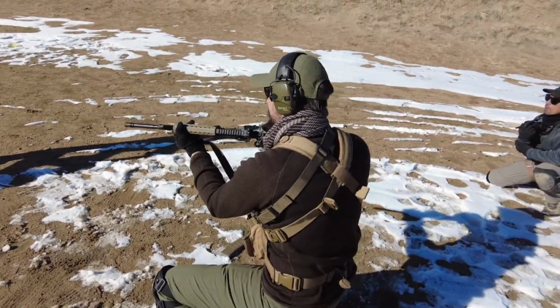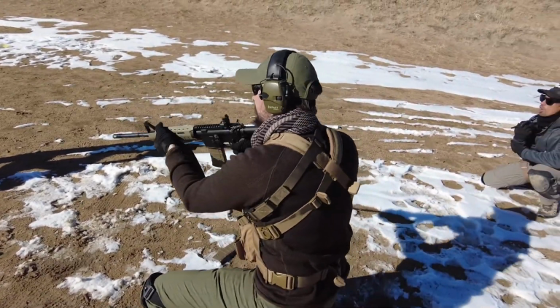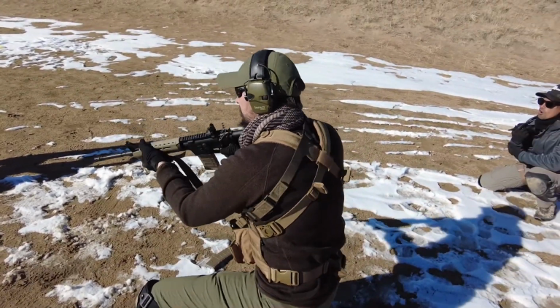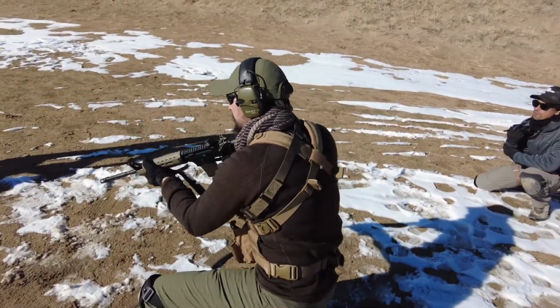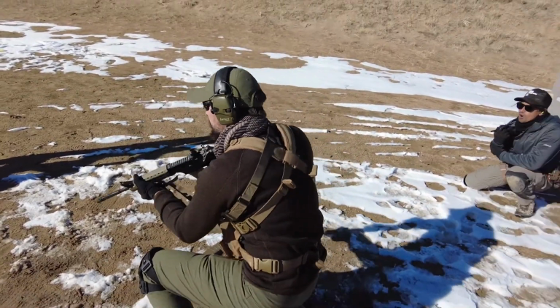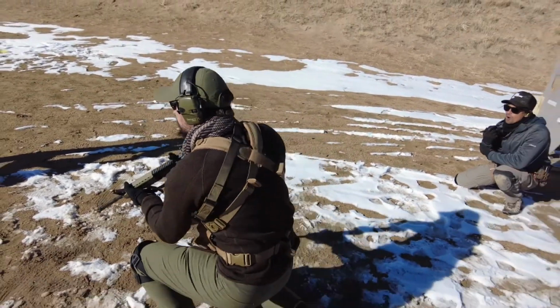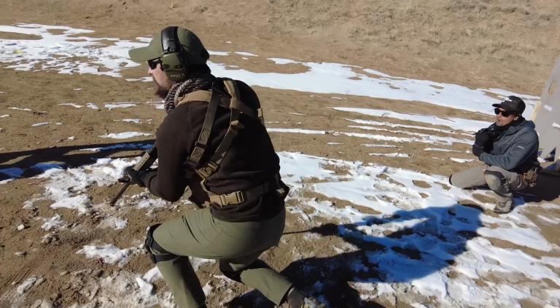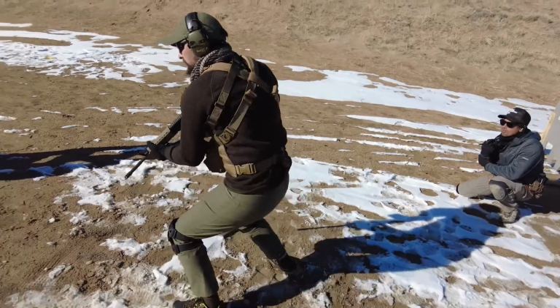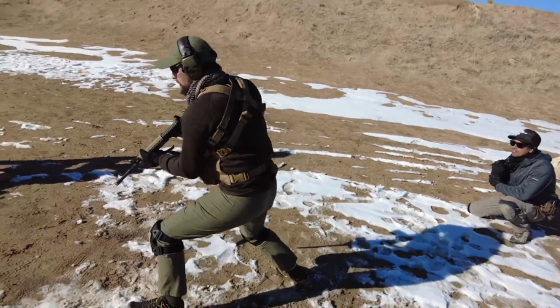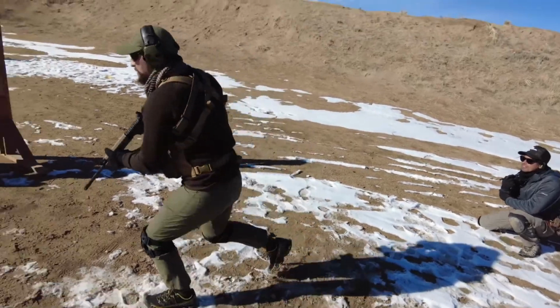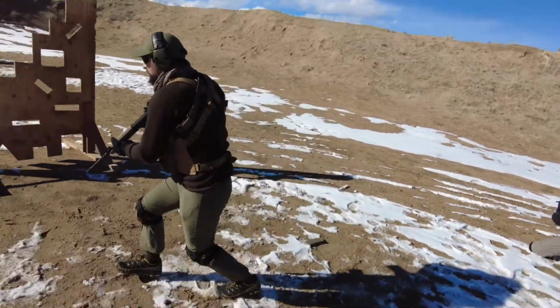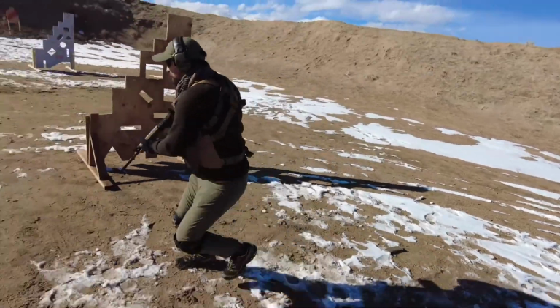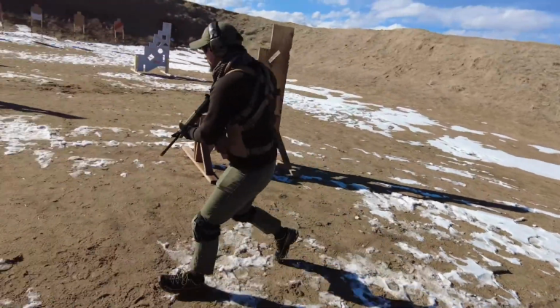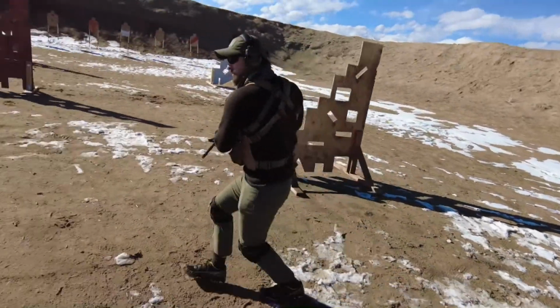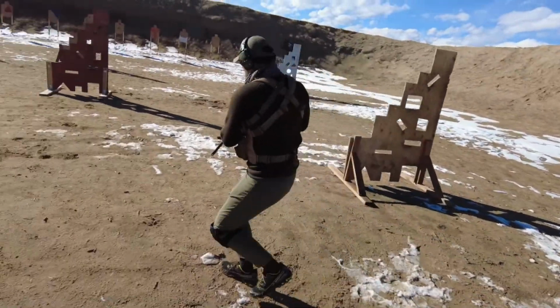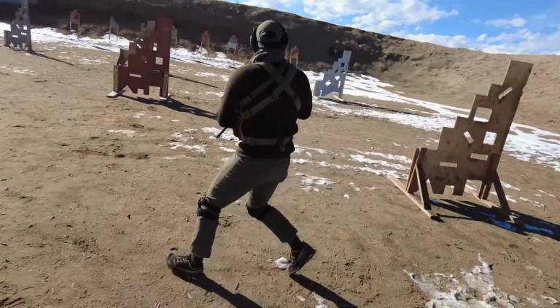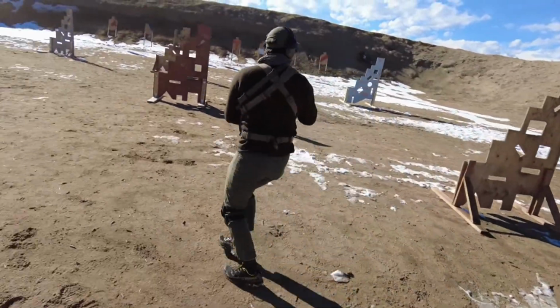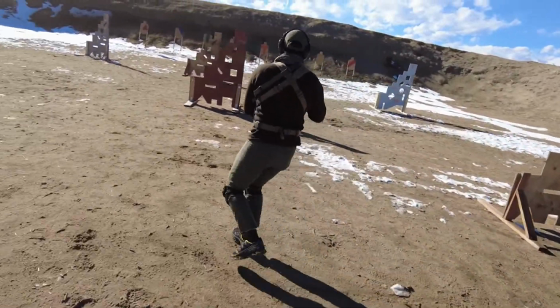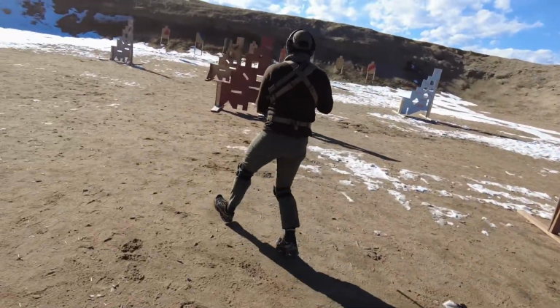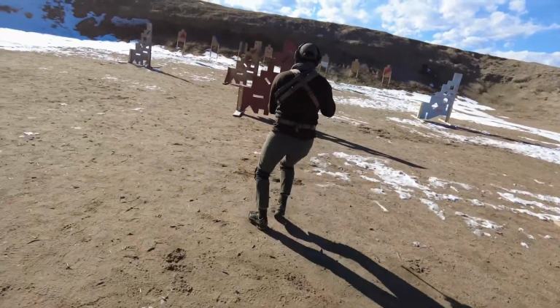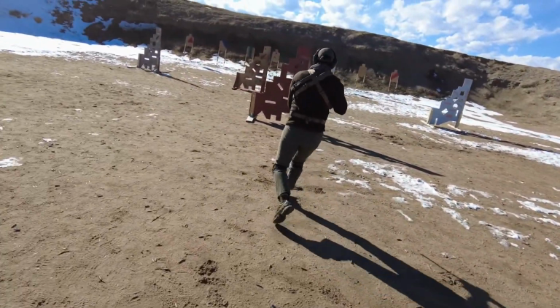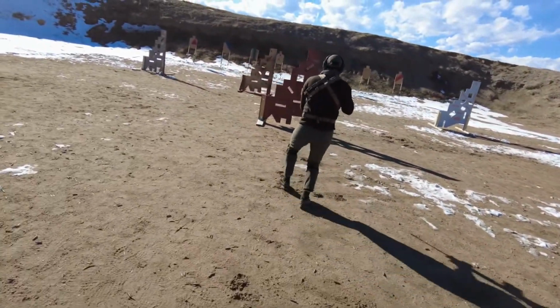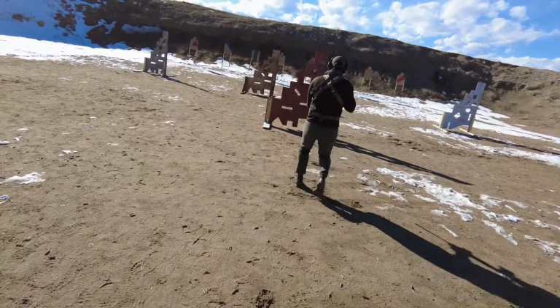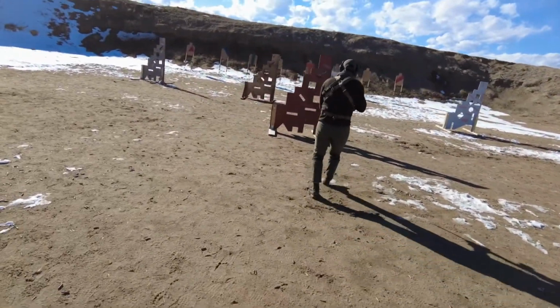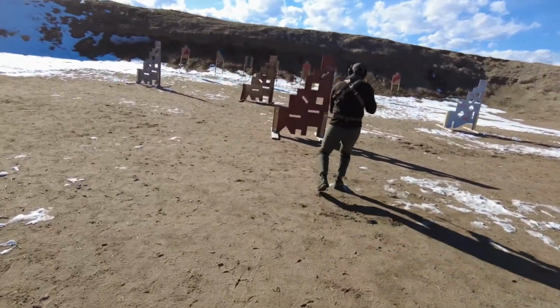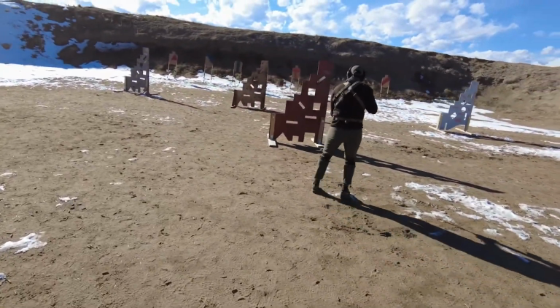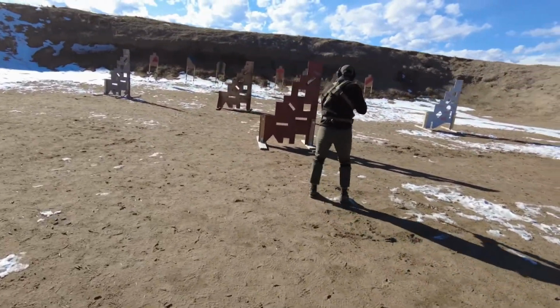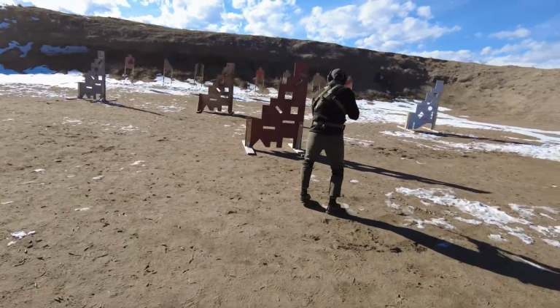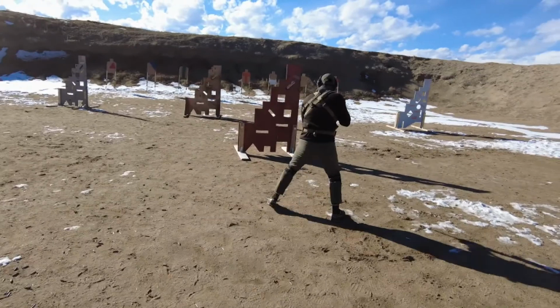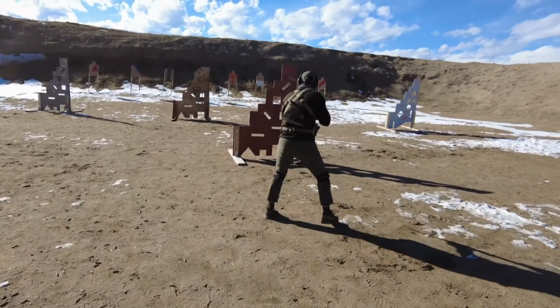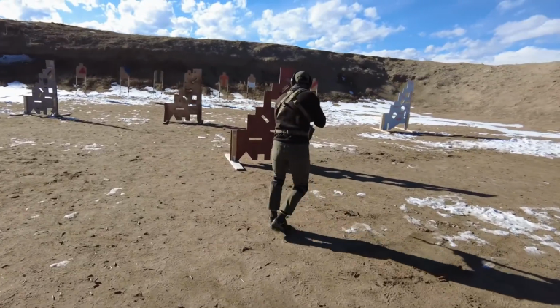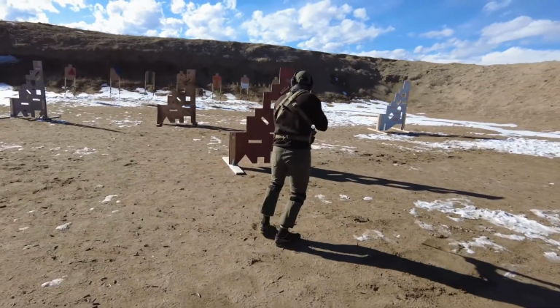Move! That's a good reload. Scan and assess before you move. Remember, make the decision where you're moving to, then go there. Triangle!